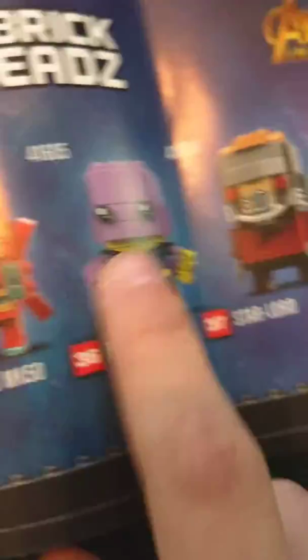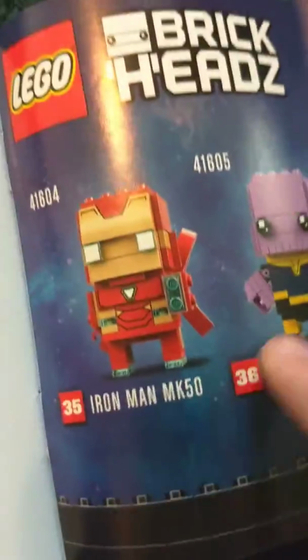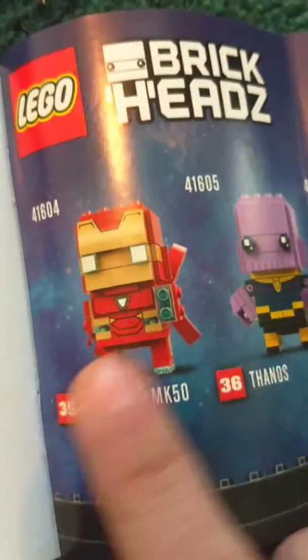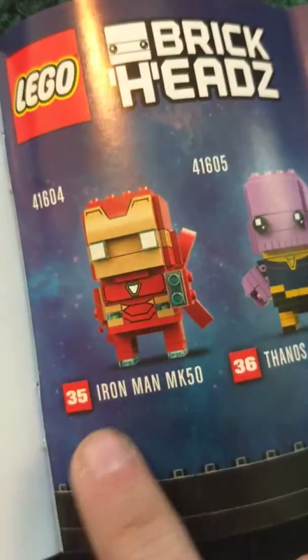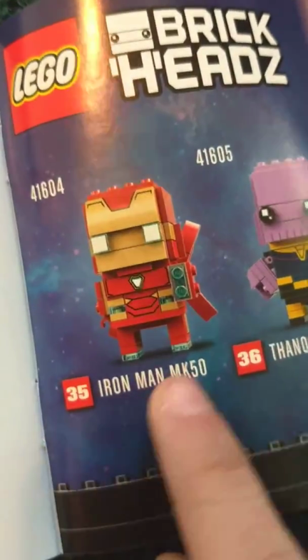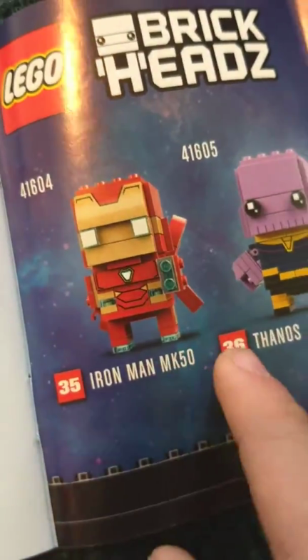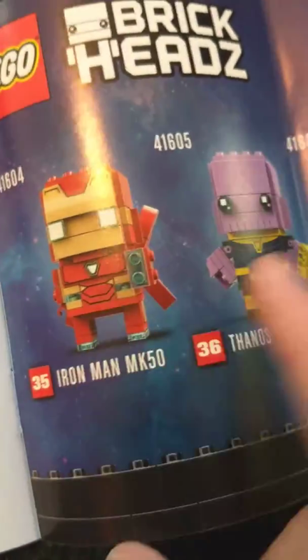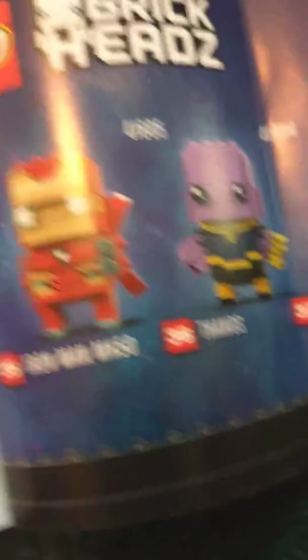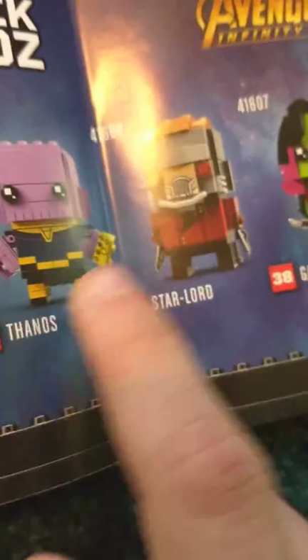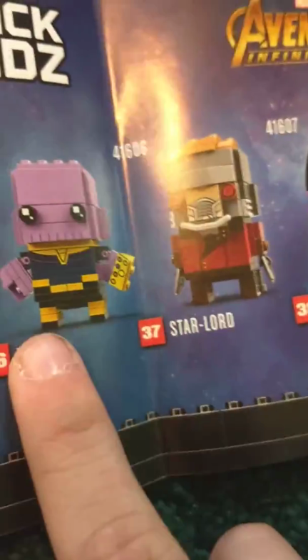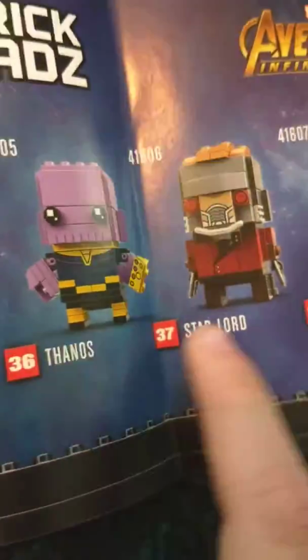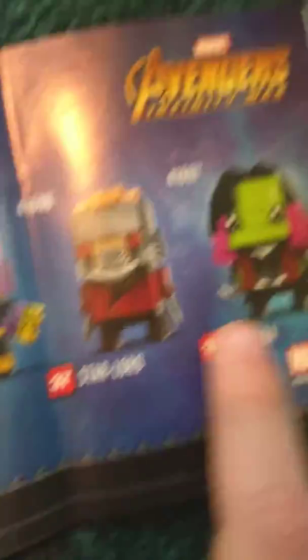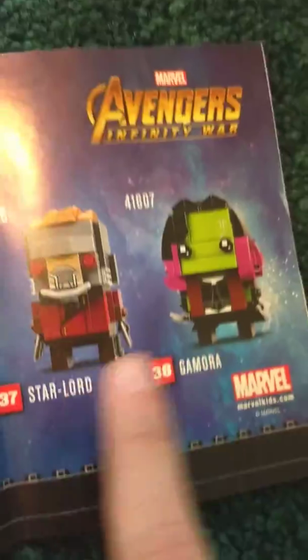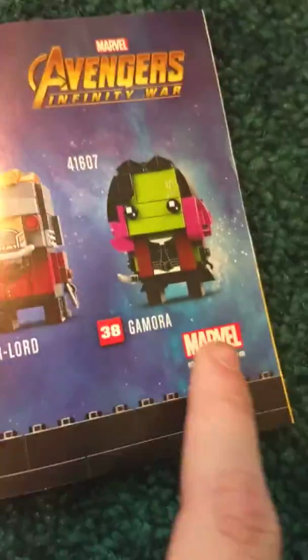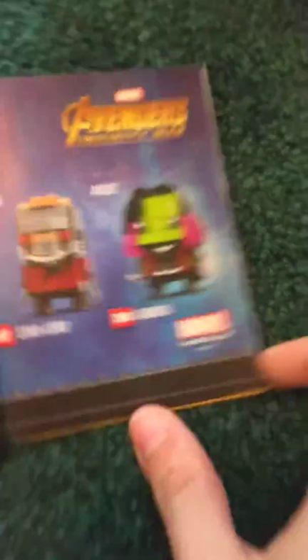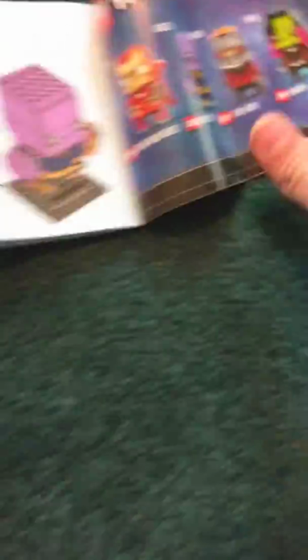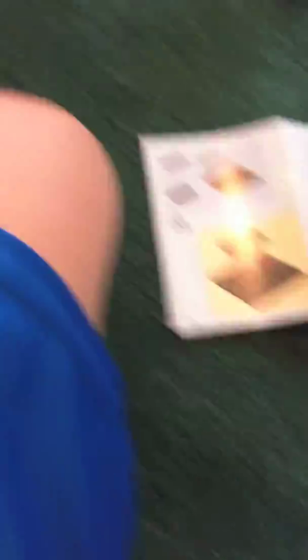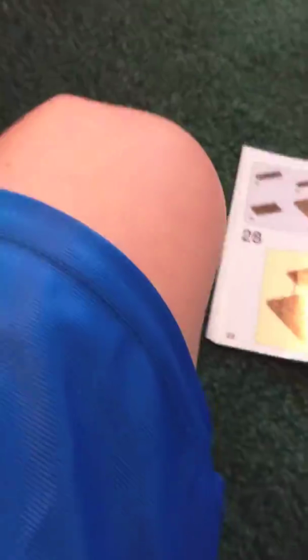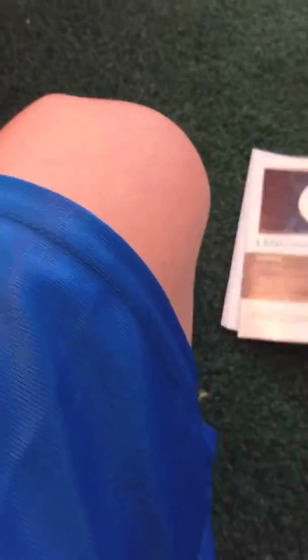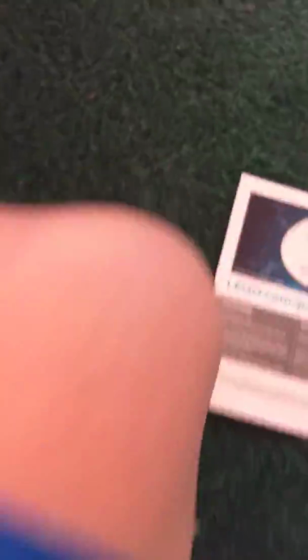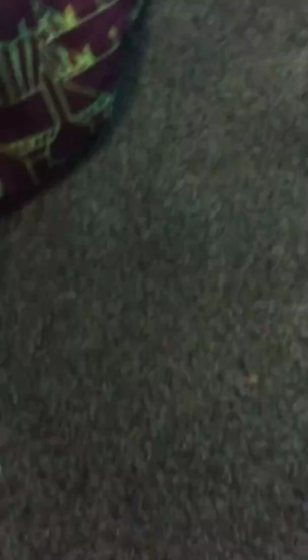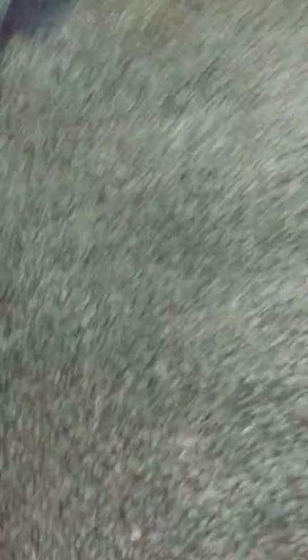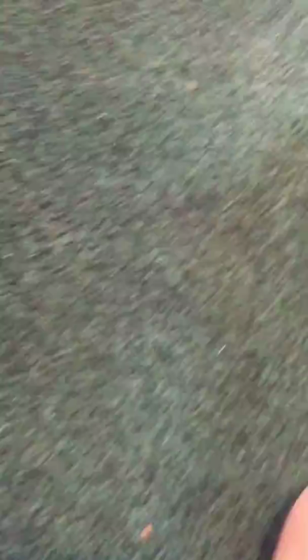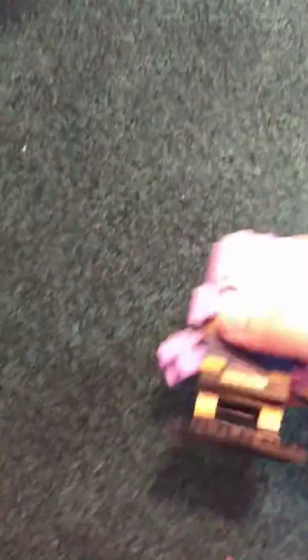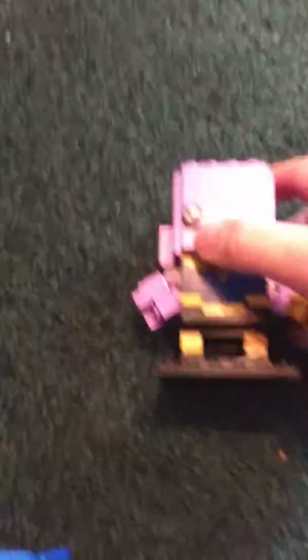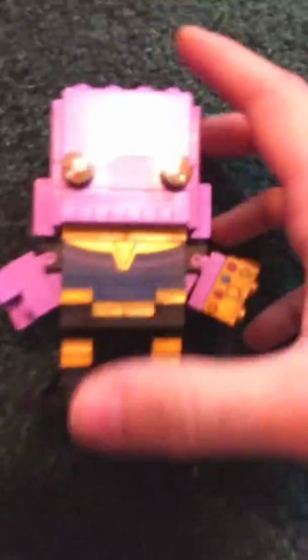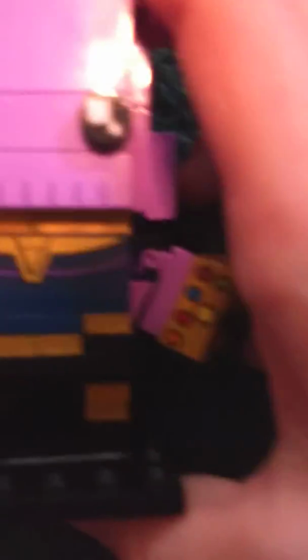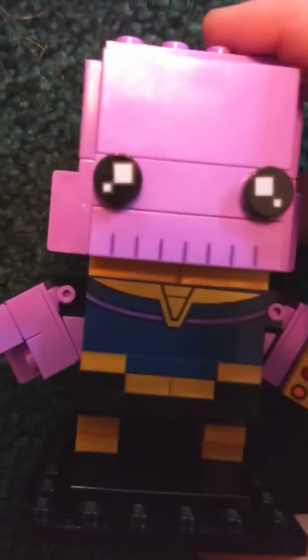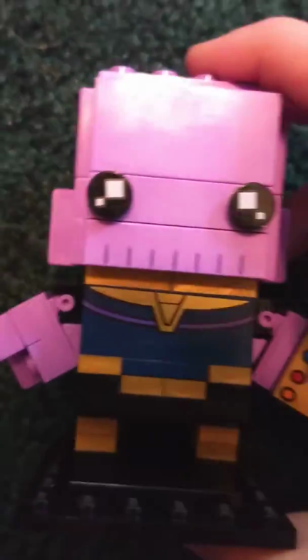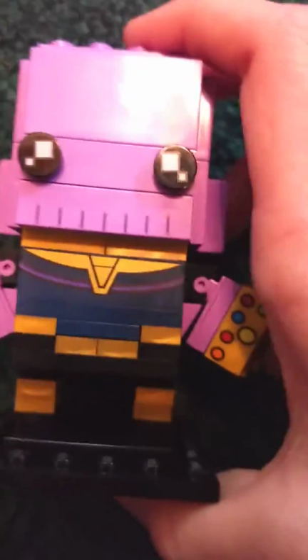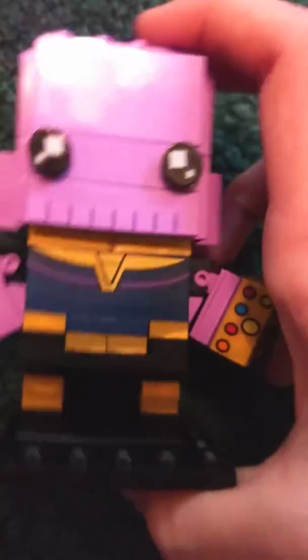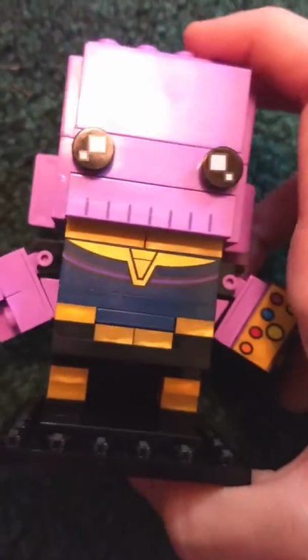It actually says the names — Iron Man Mark 50, Thanos, Star Lord, and more. Yeah, nice set, and please subscribe.